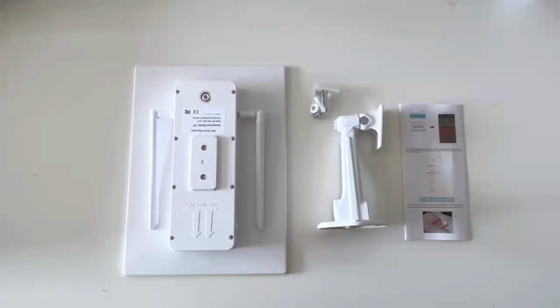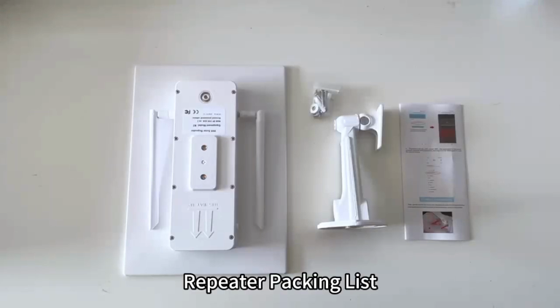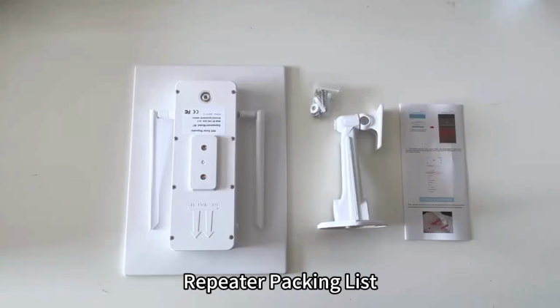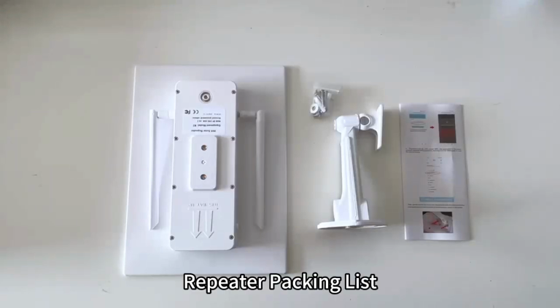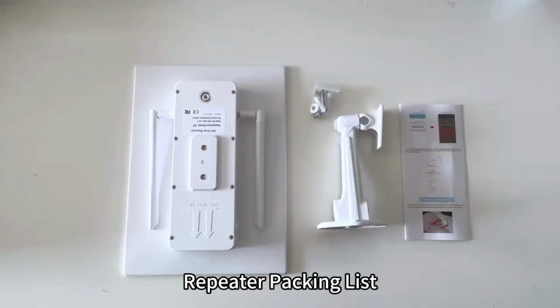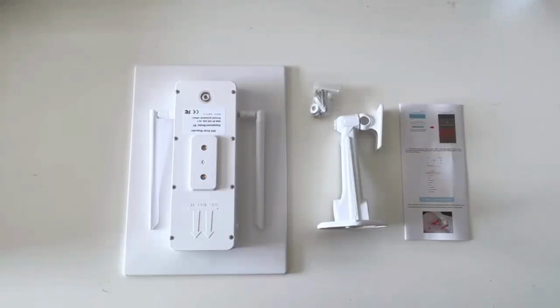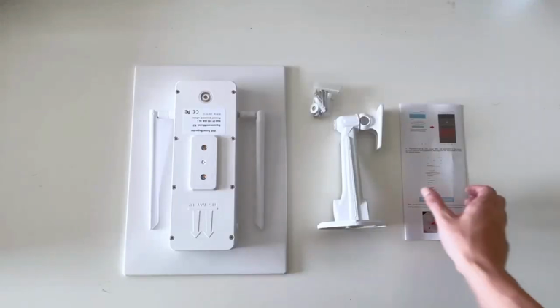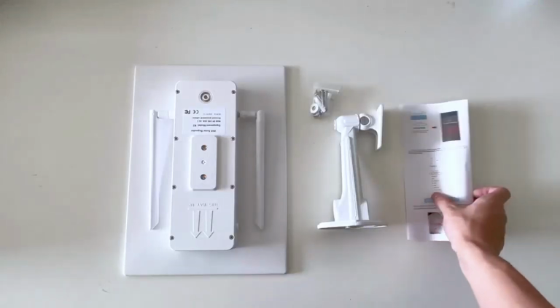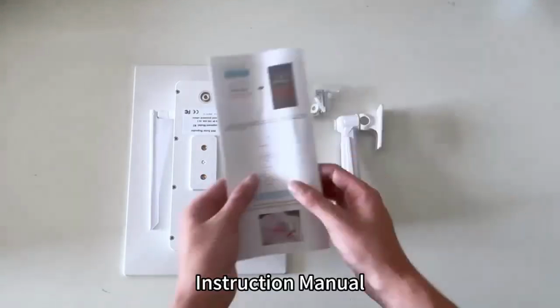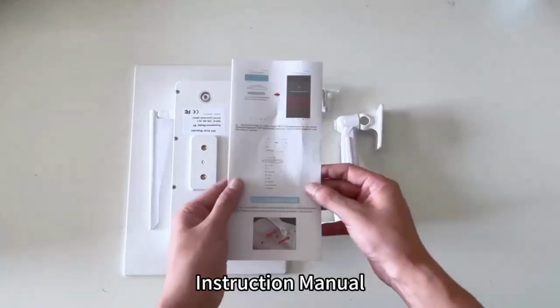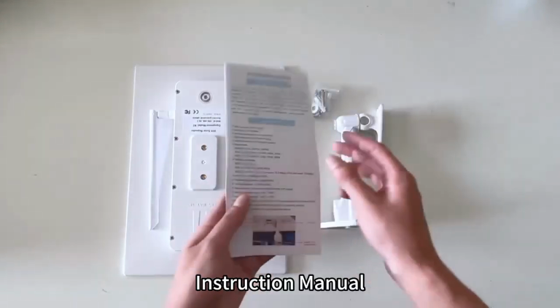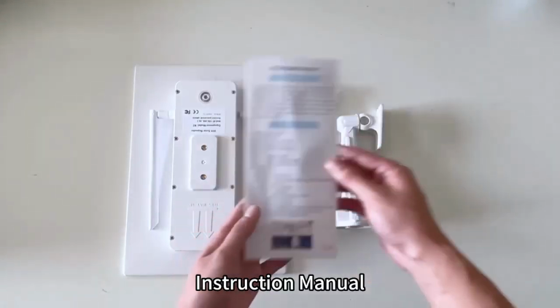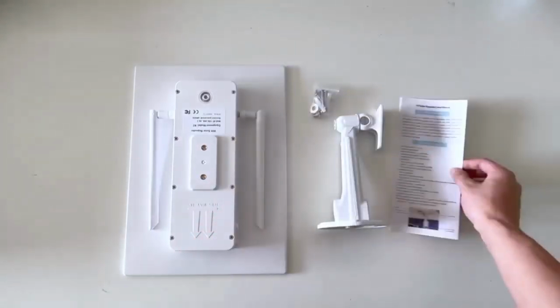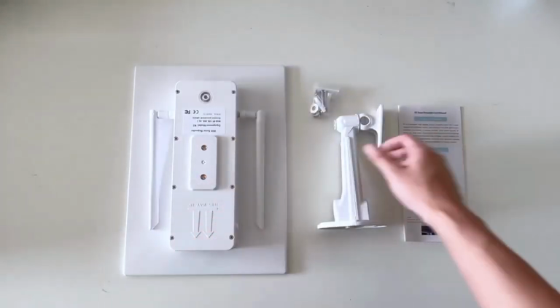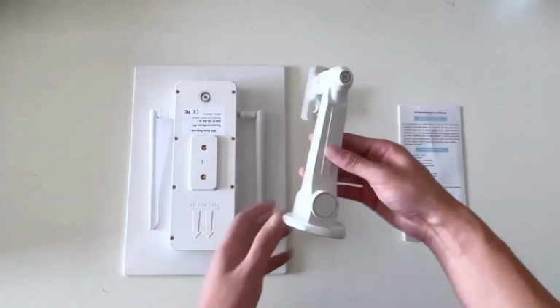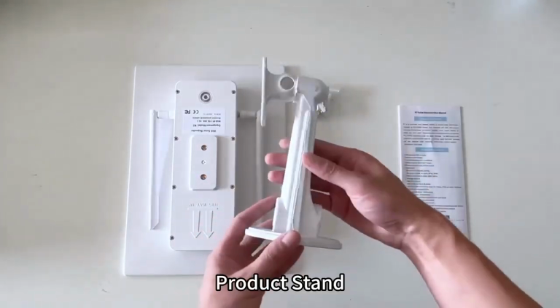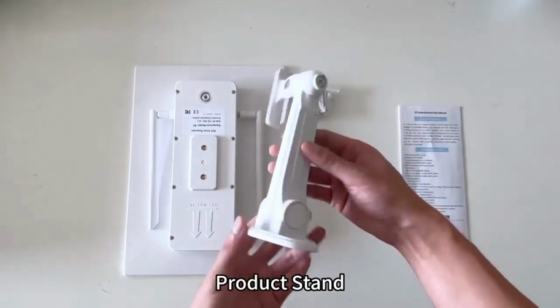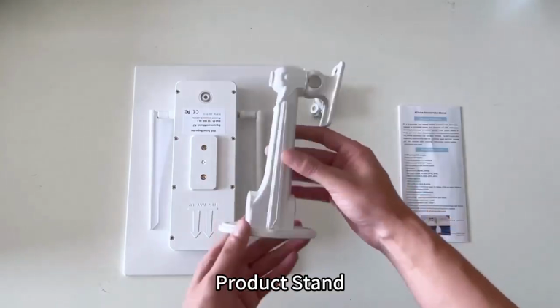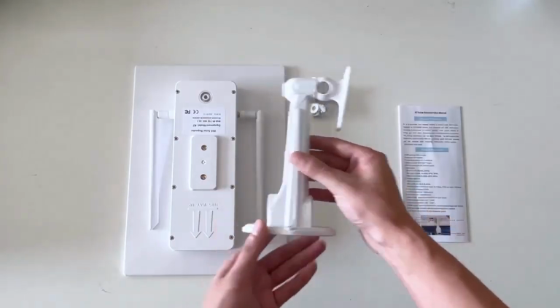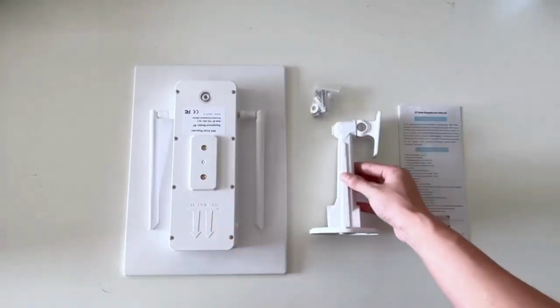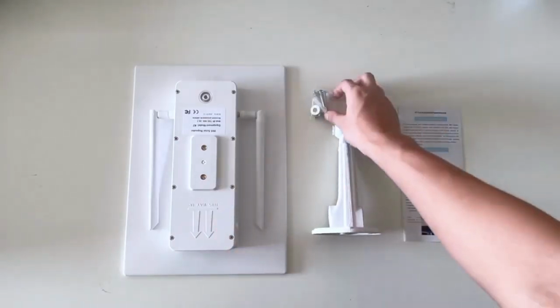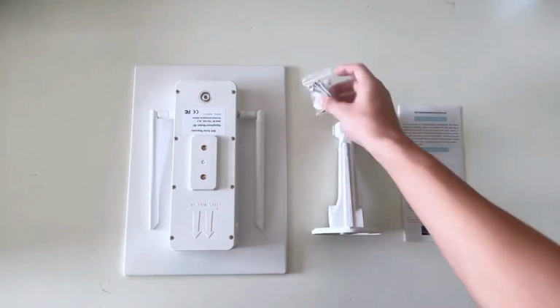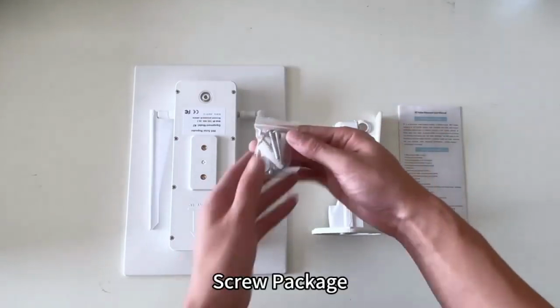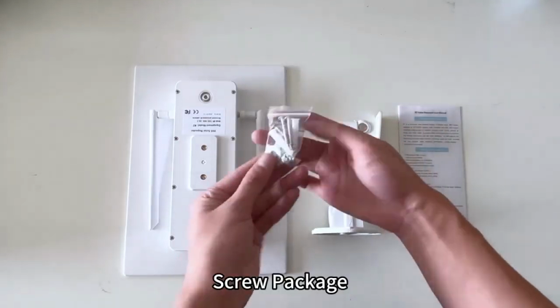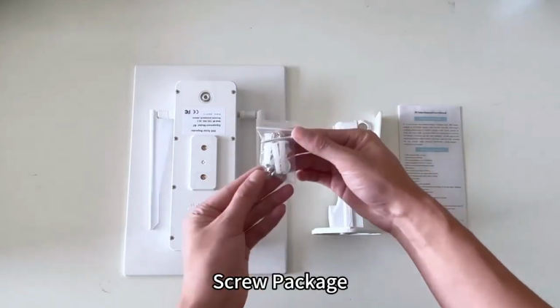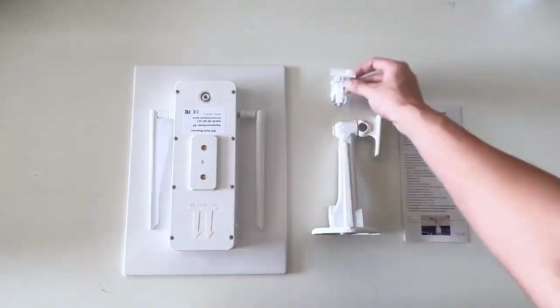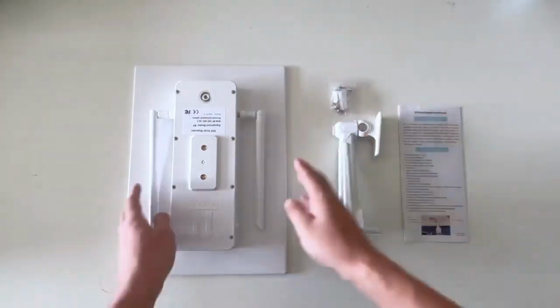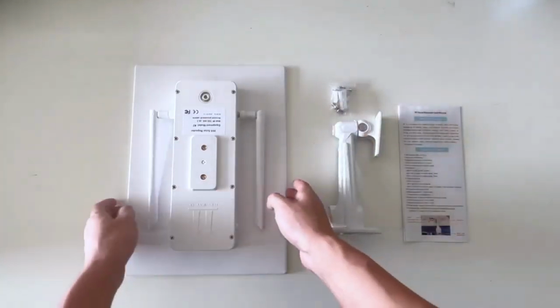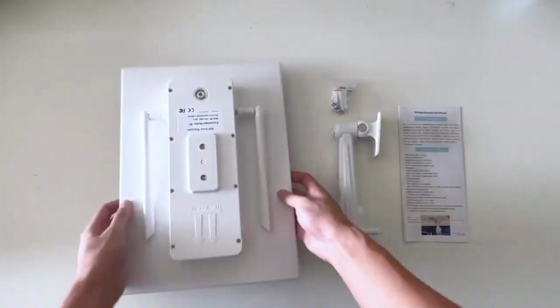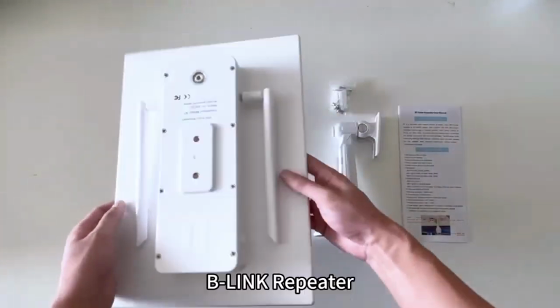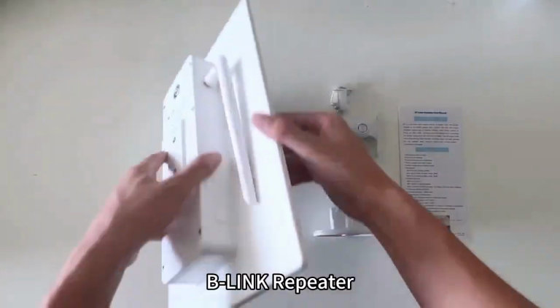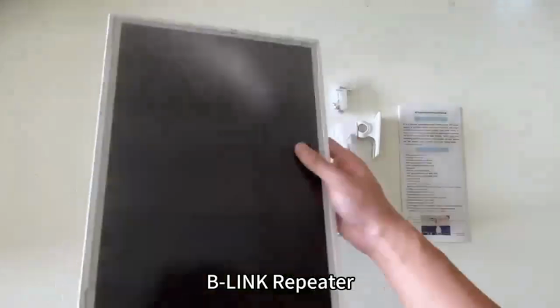Repeater packing list: instruction manual, product stand, screw package, and B-Link Repeater.